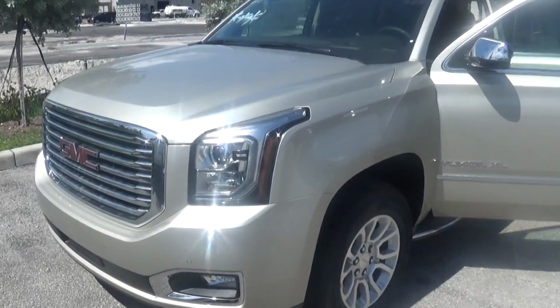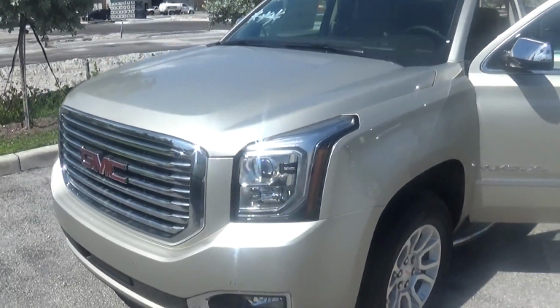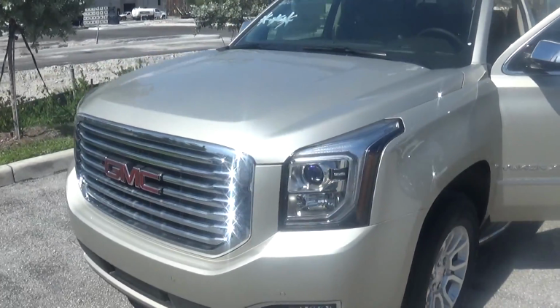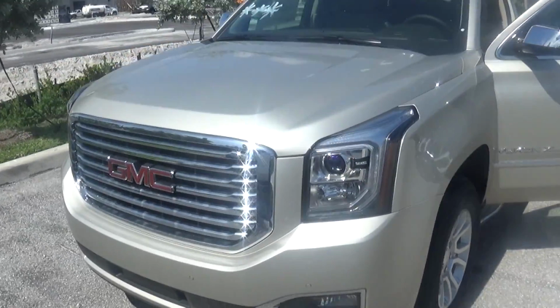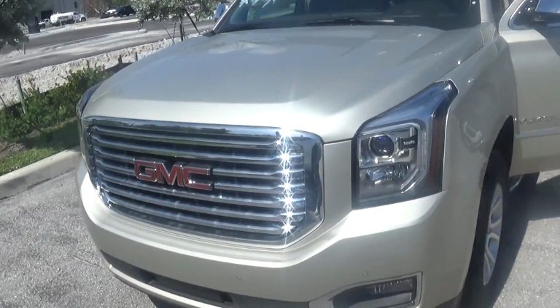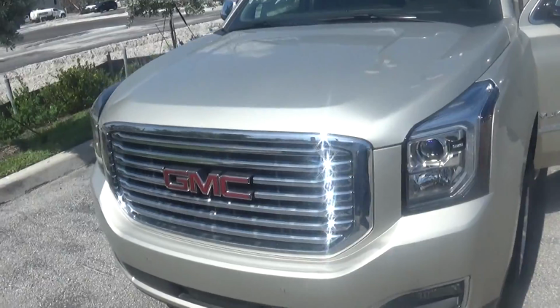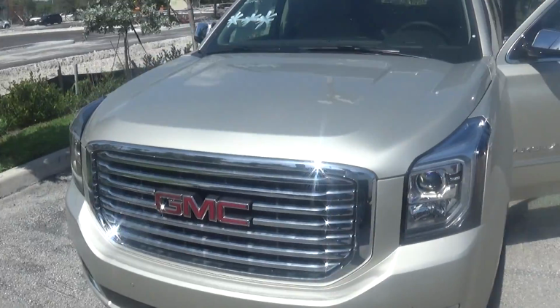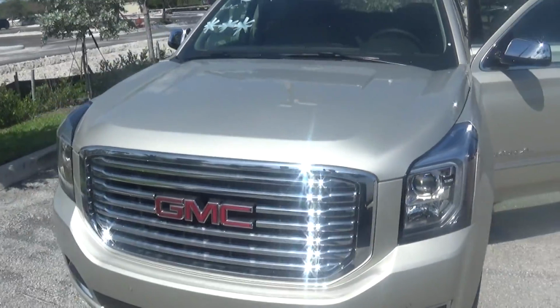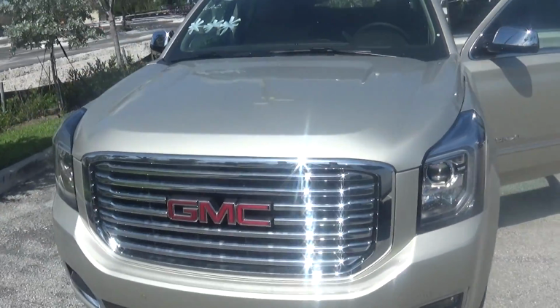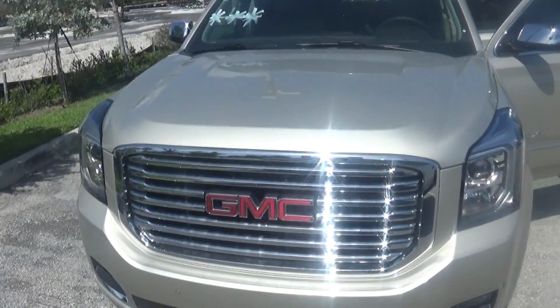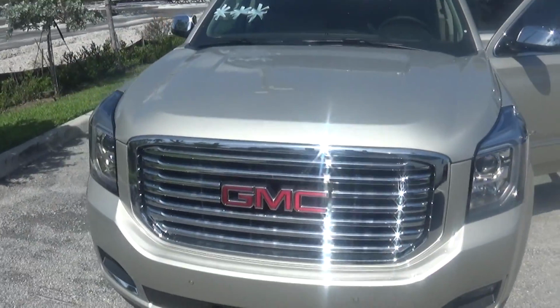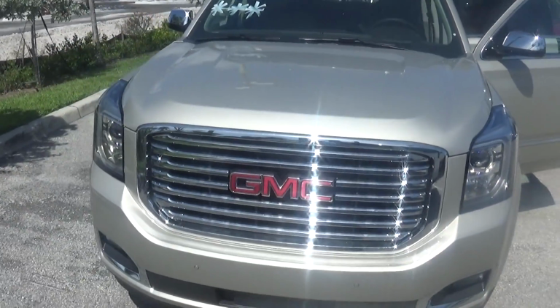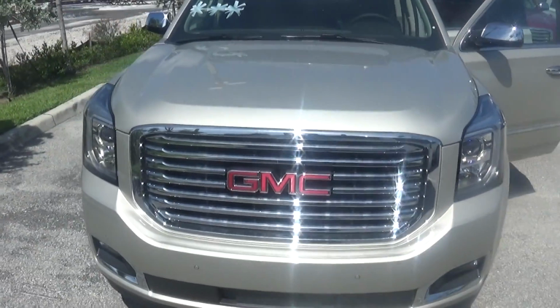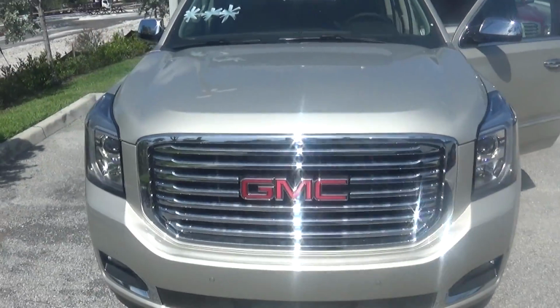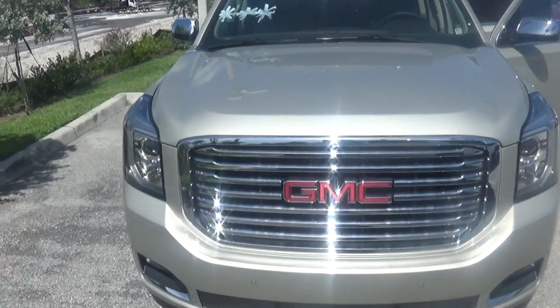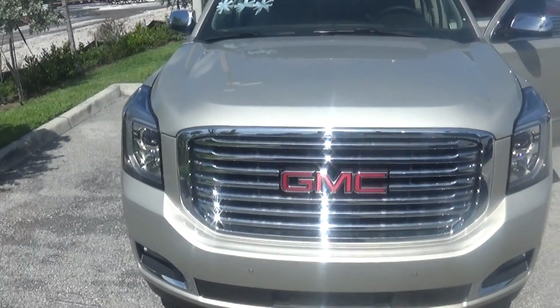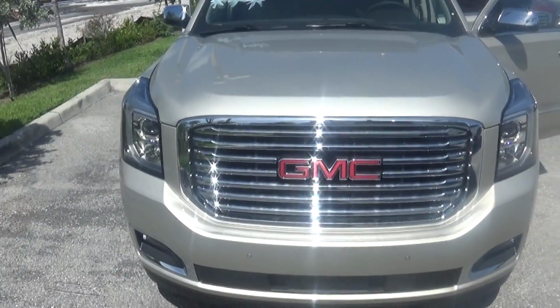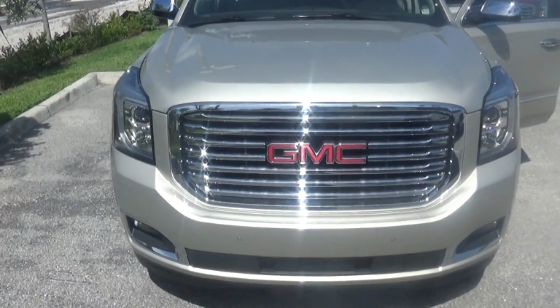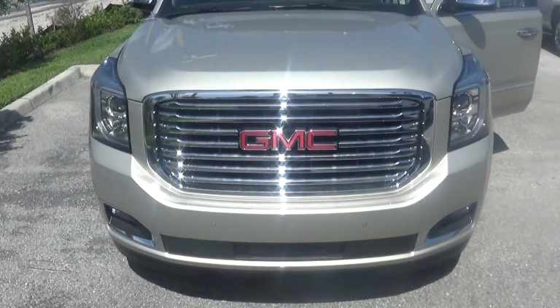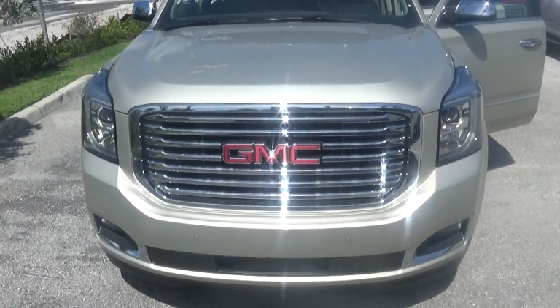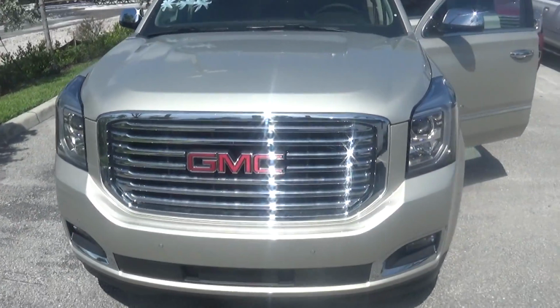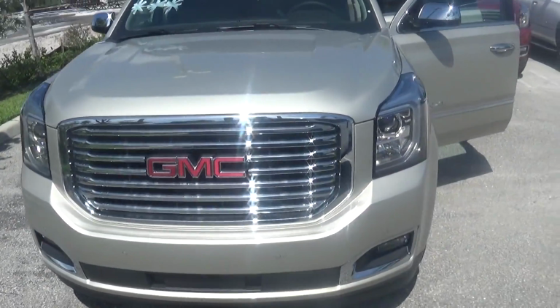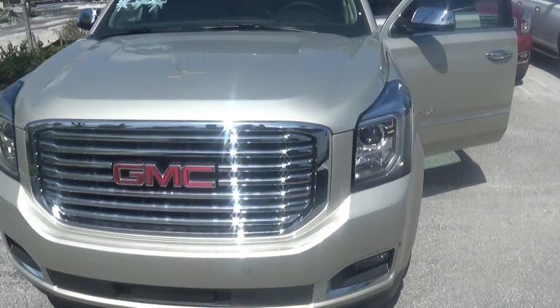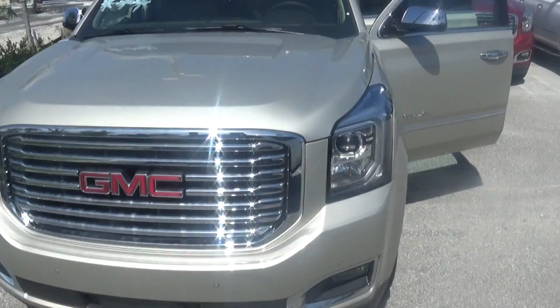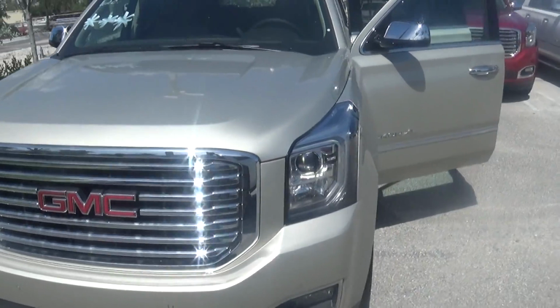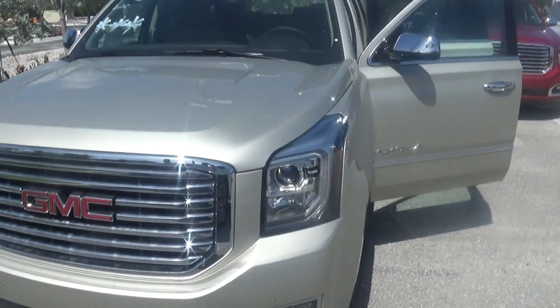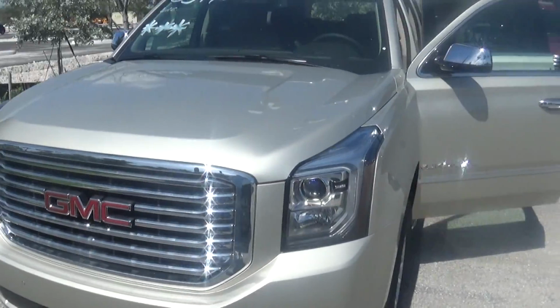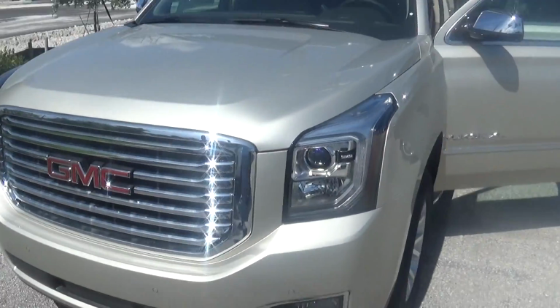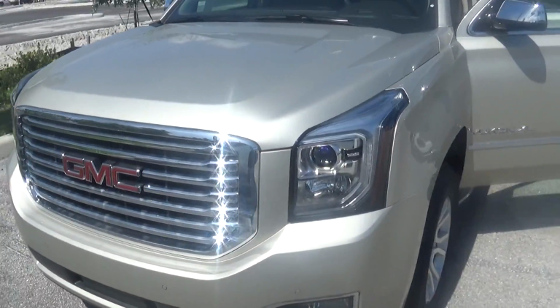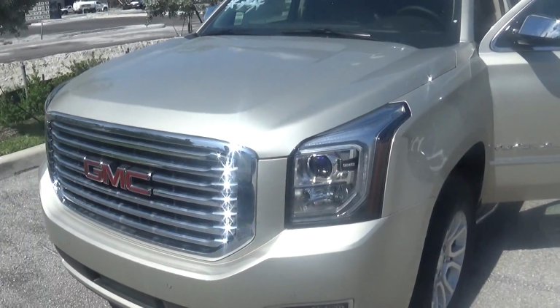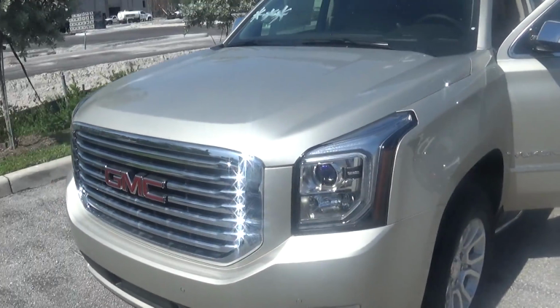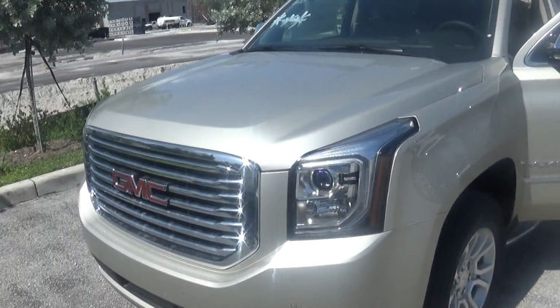If you're interested in purchasing or leasing, you can lease this vehicle for $549 per month with approved credit. It does come with the Premier package that we have on this SLE.